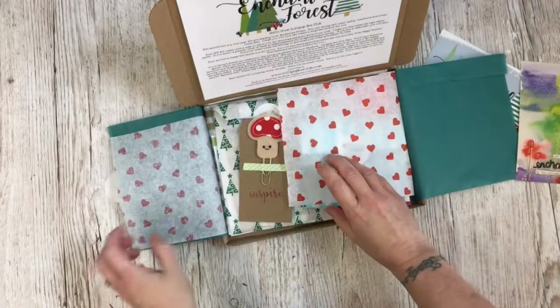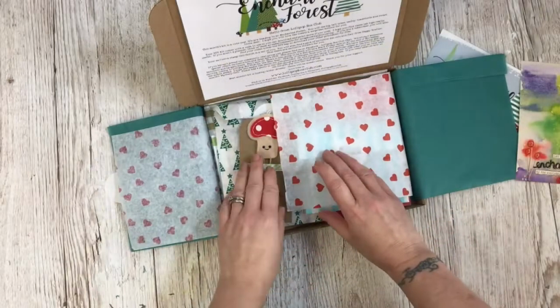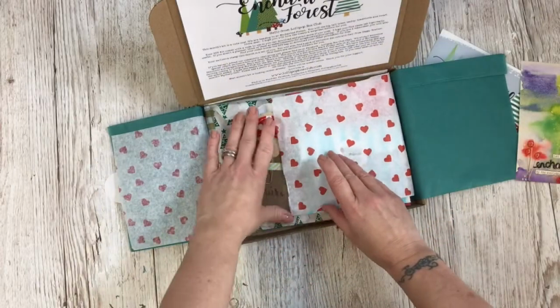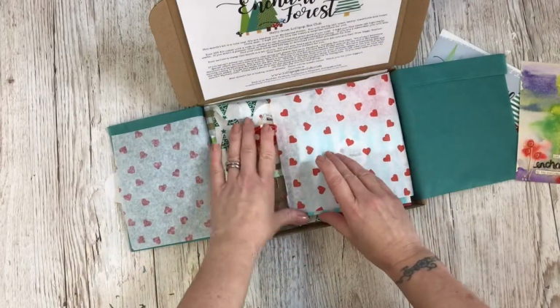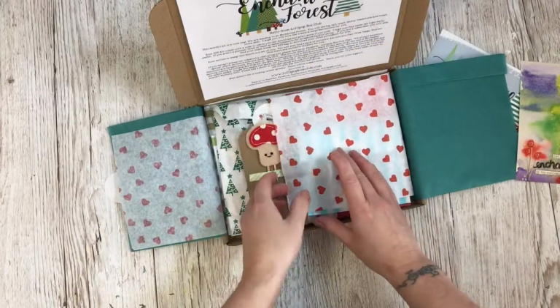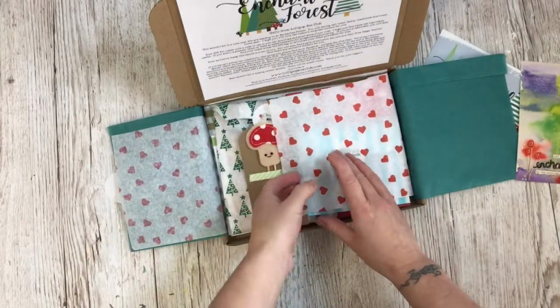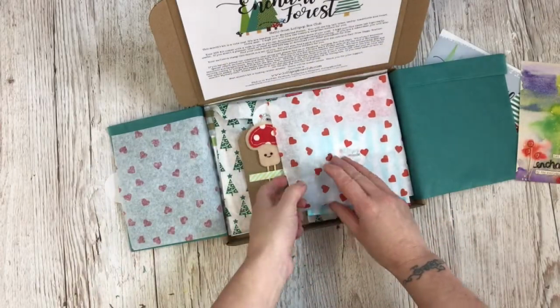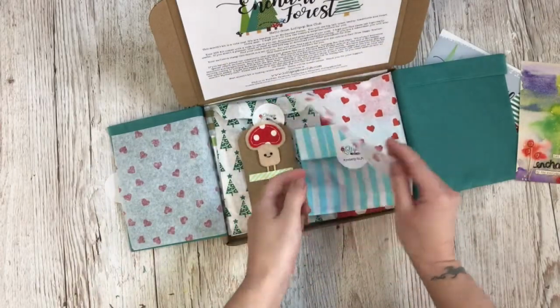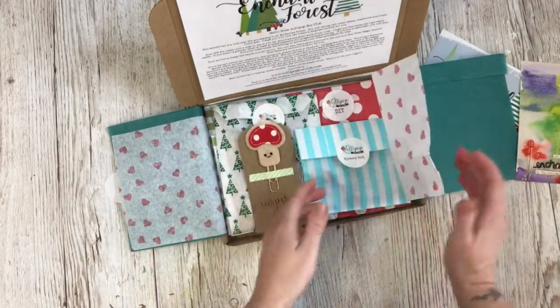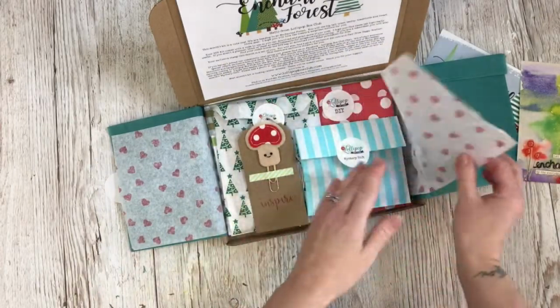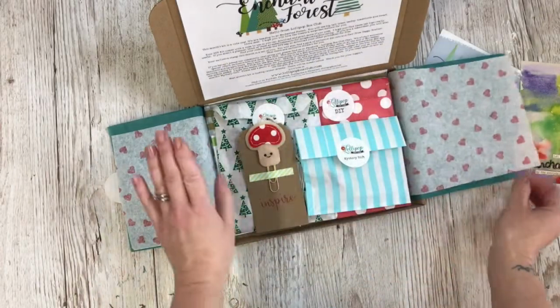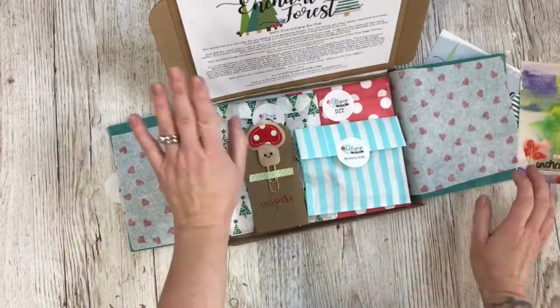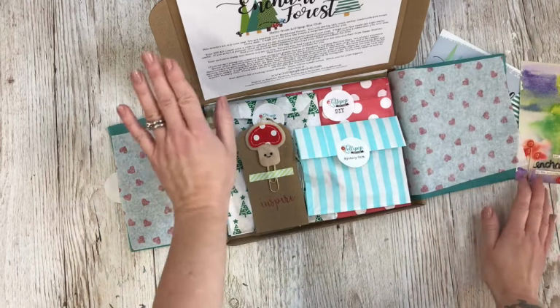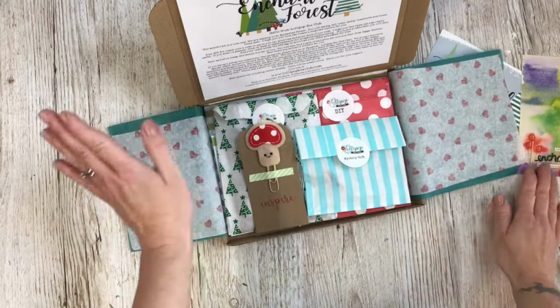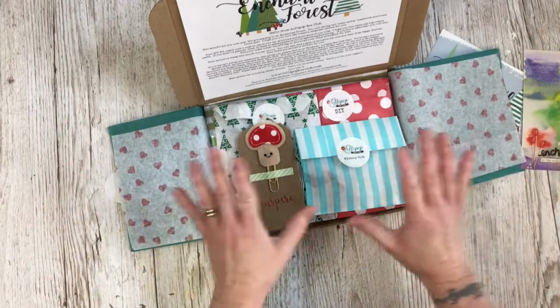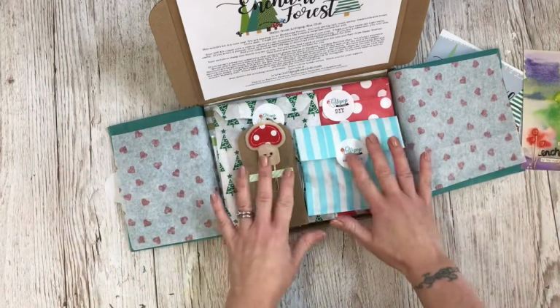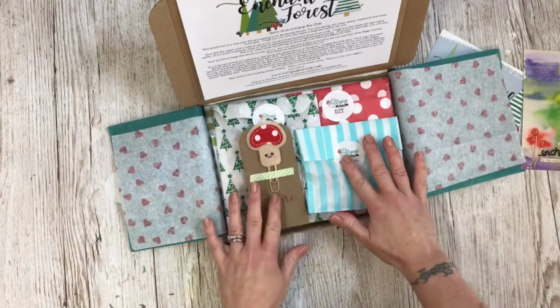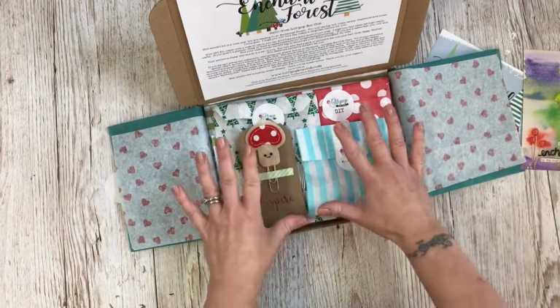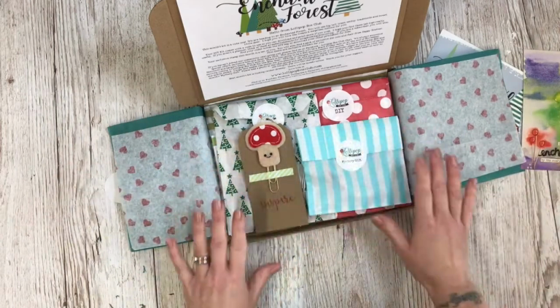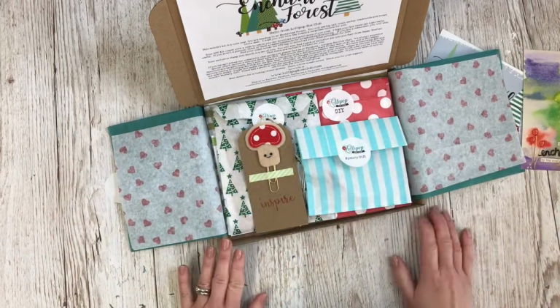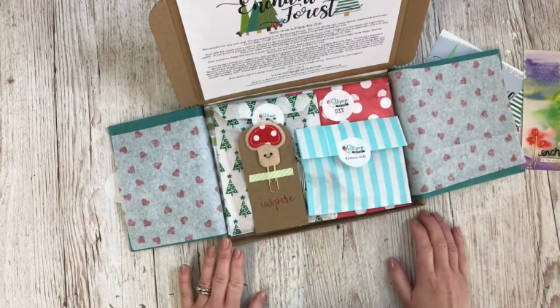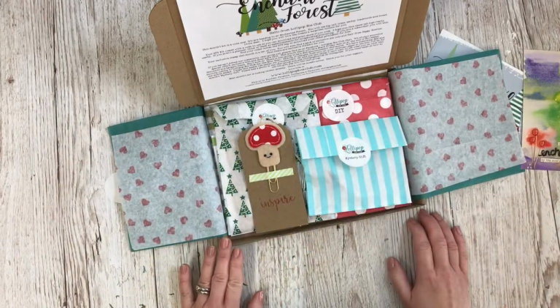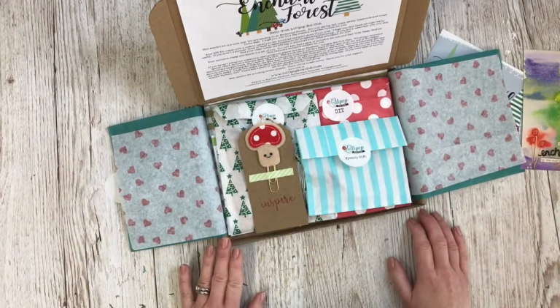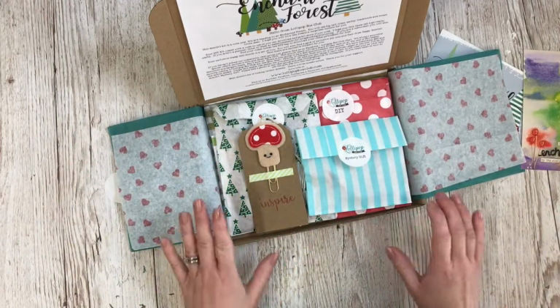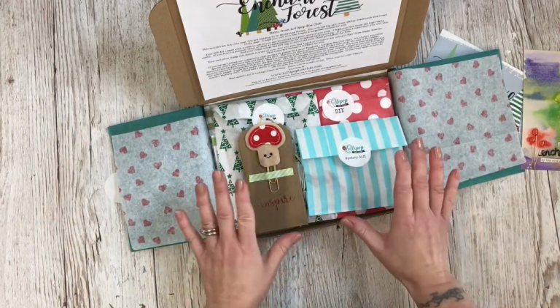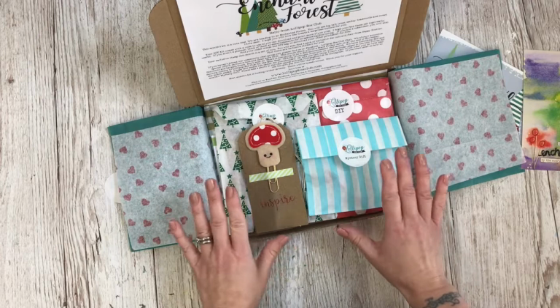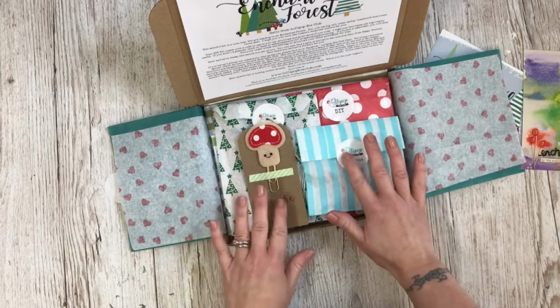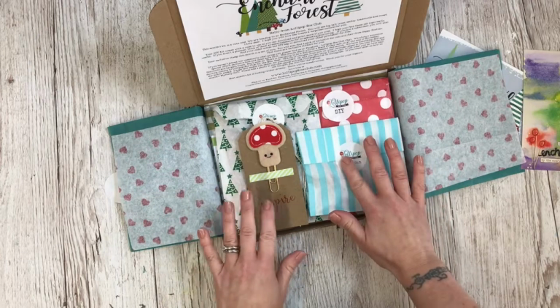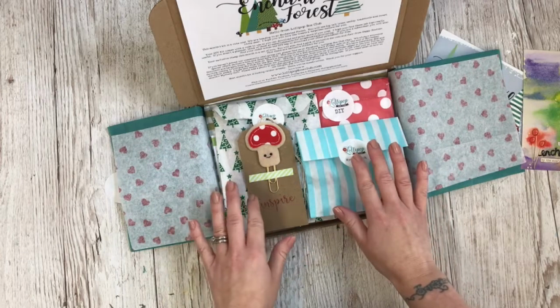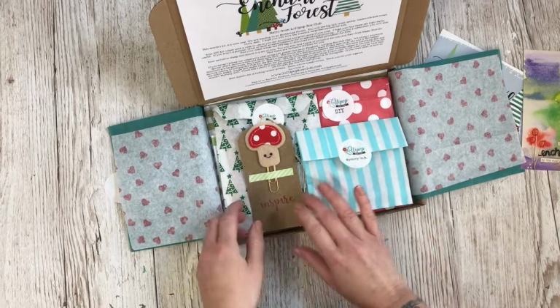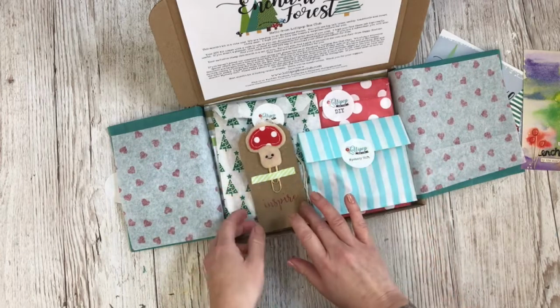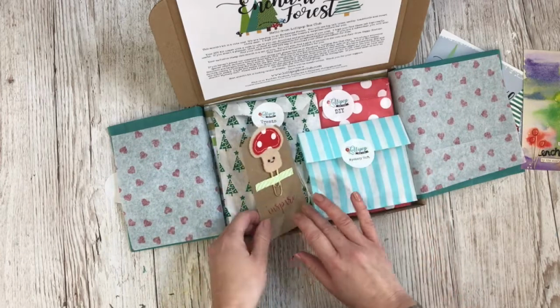The idea with these kits is that you can use pretty much everything — you can use the box, you can use the packaging. That's why everything is in little packets. I've started making some other changes as well, which I'll show you in a minute.